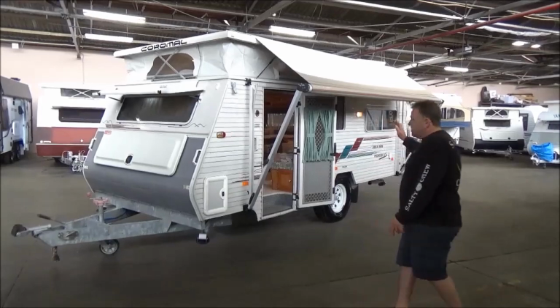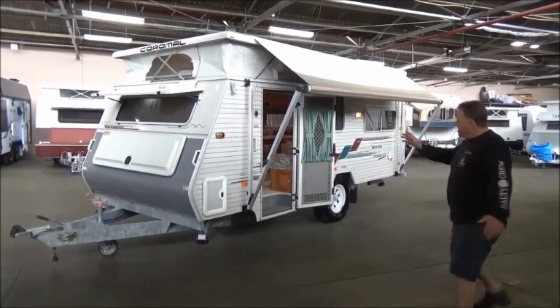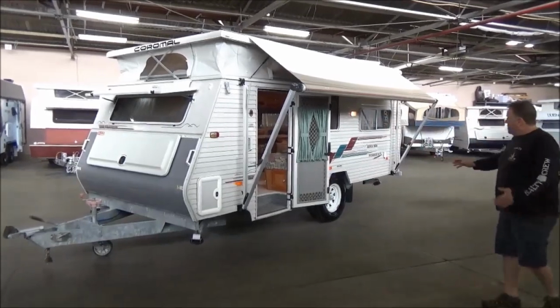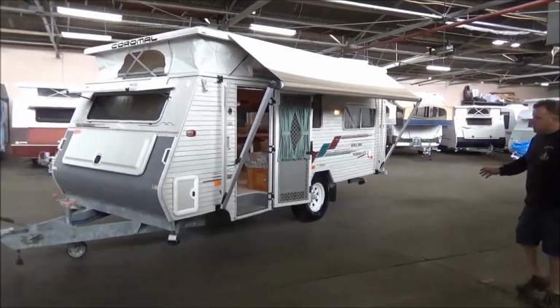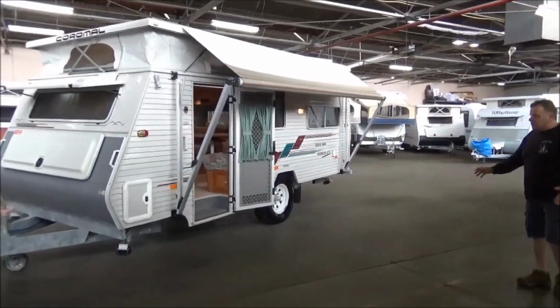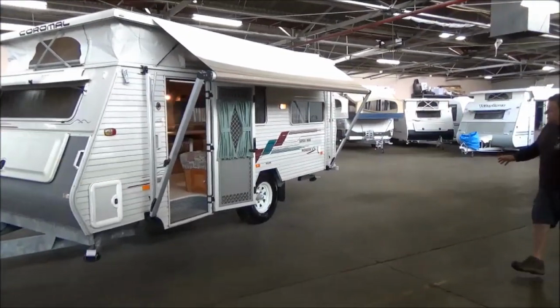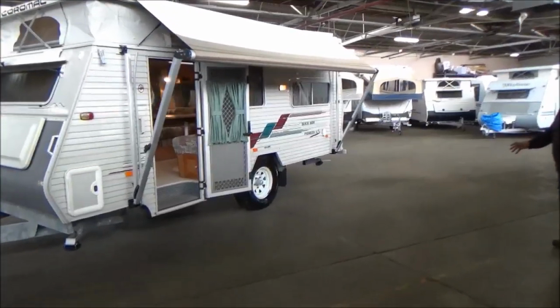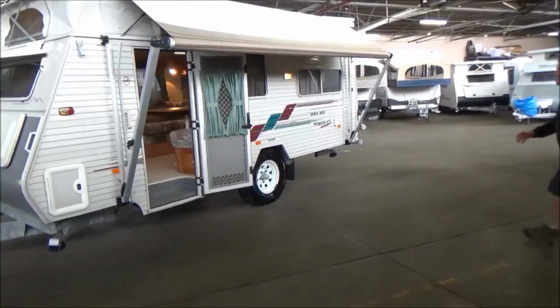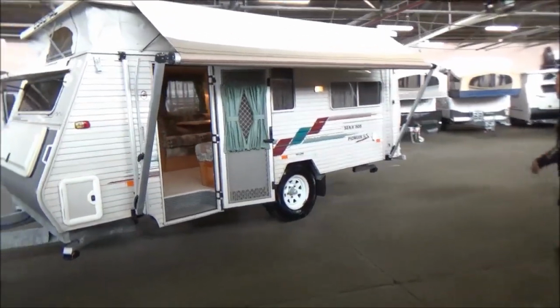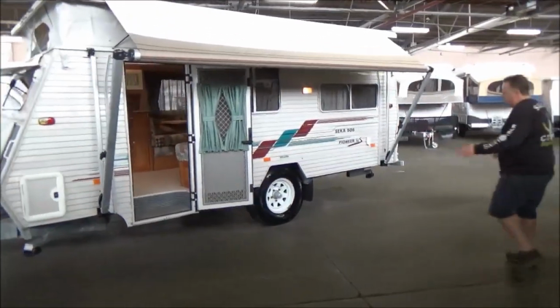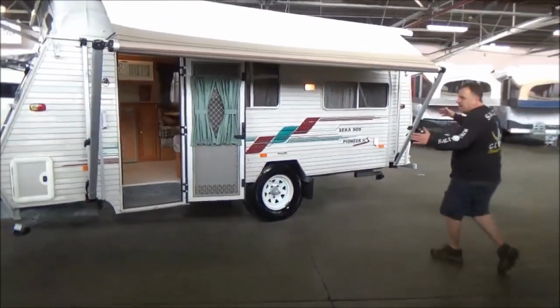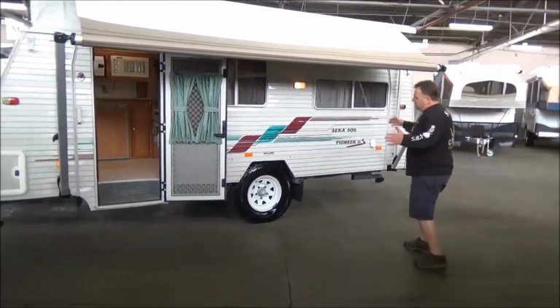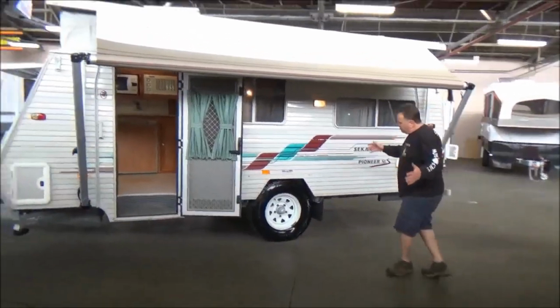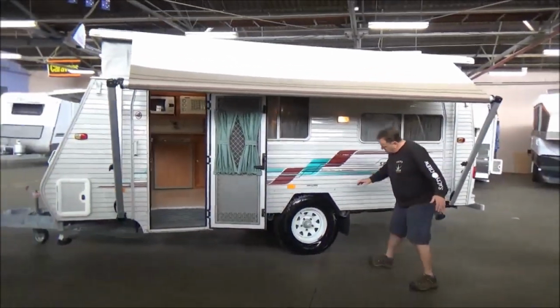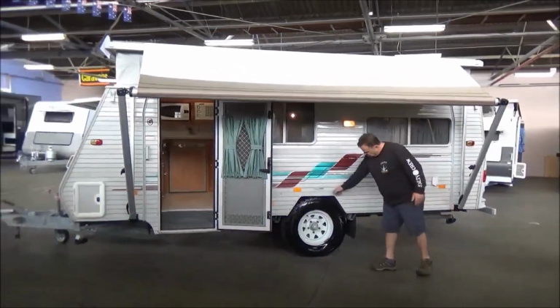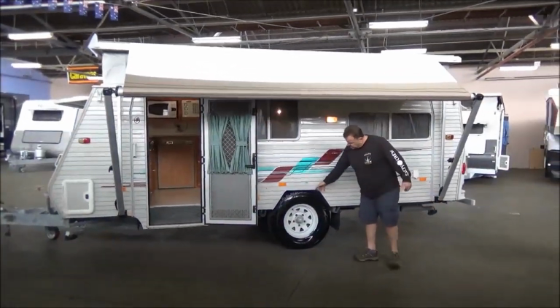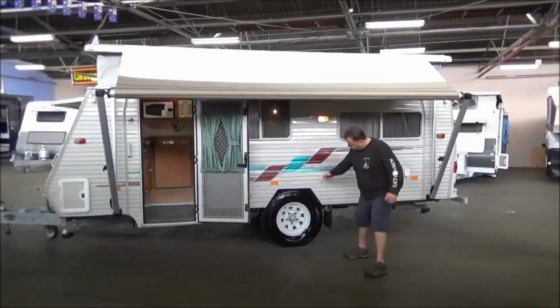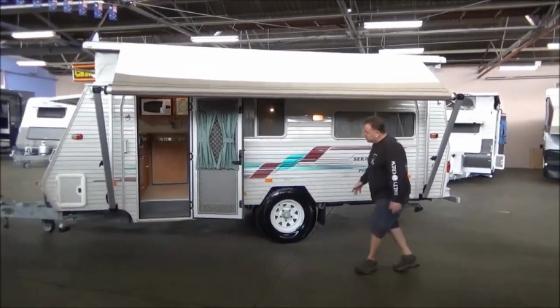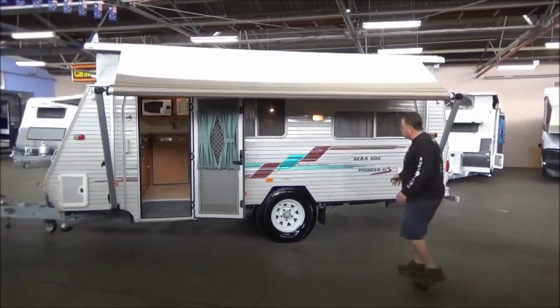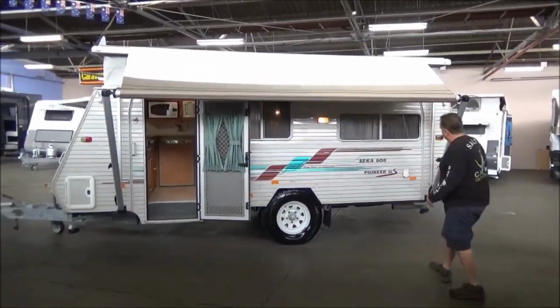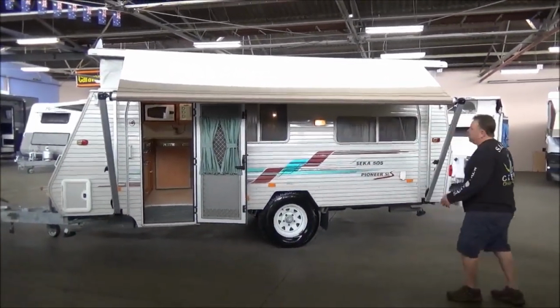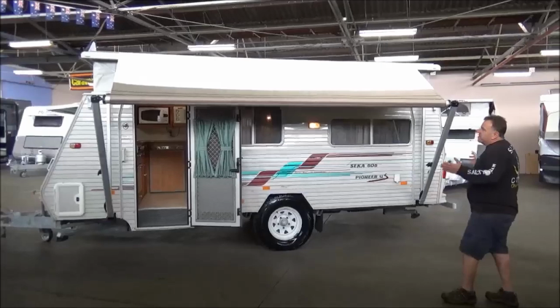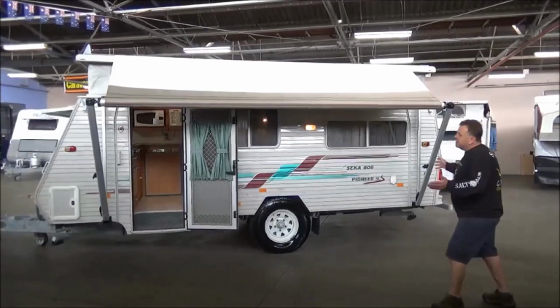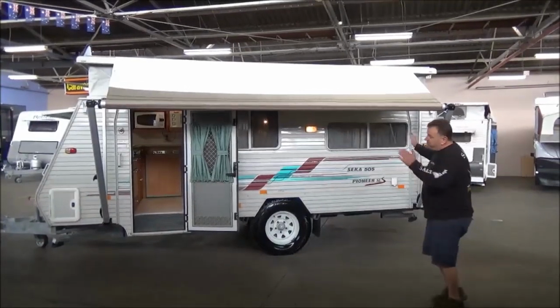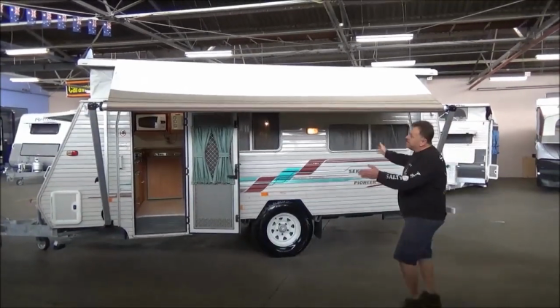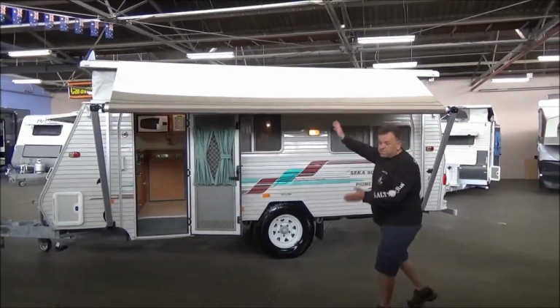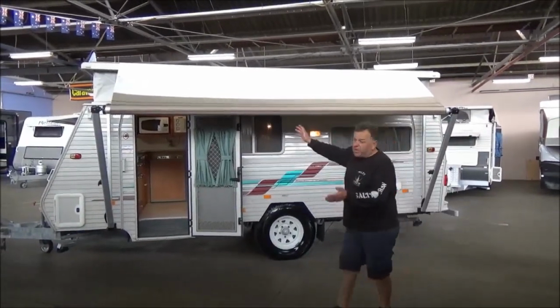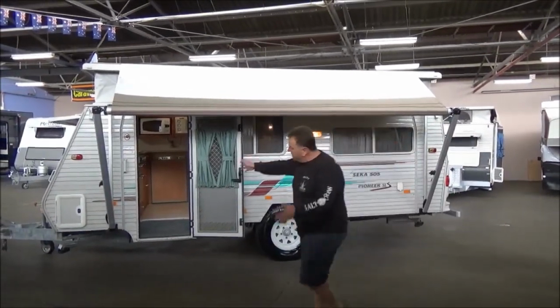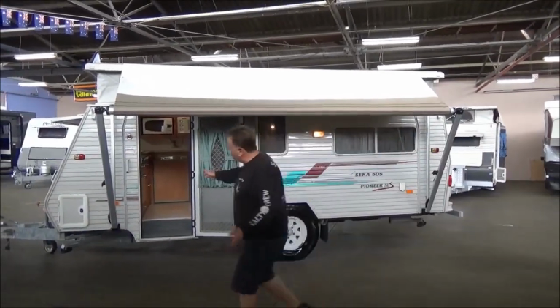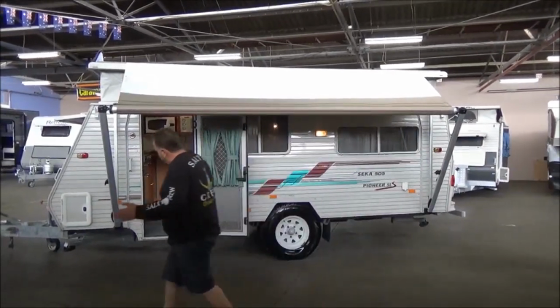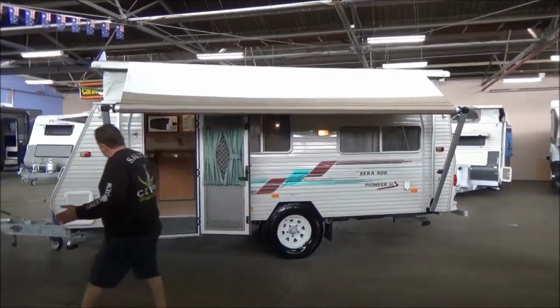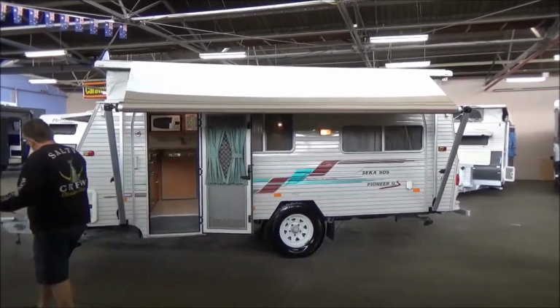Now I might just come around and get a sense of the stance of this thing. It's got a big presence, a big set of Bridgestone Desert Jewellers. These things have a full annex, solar panel, and house battery.